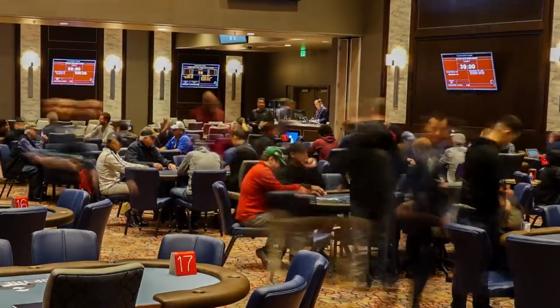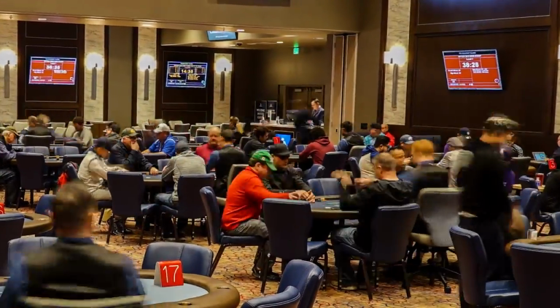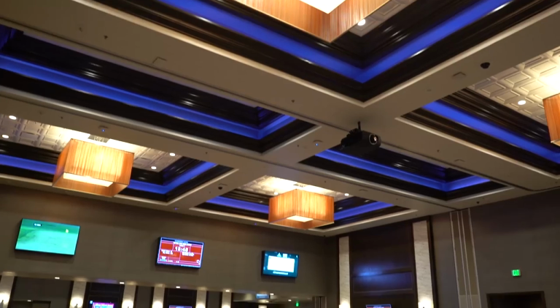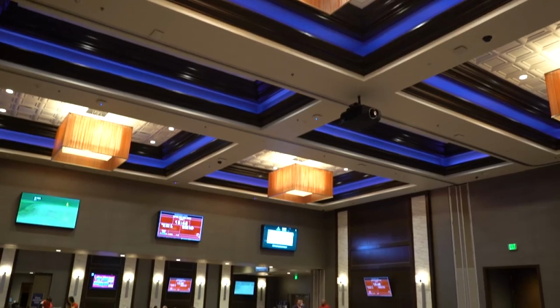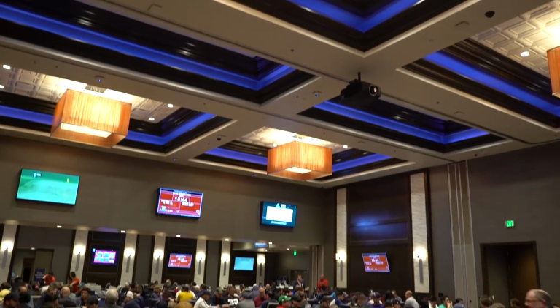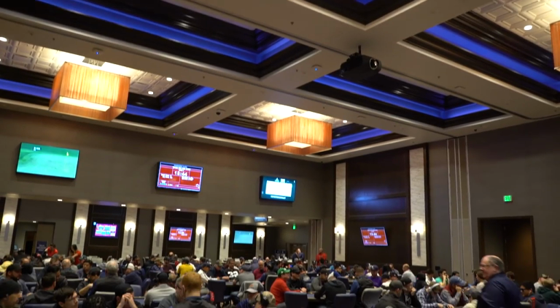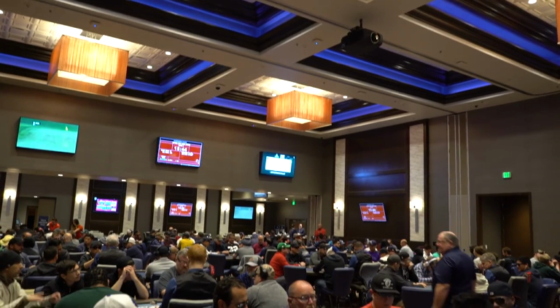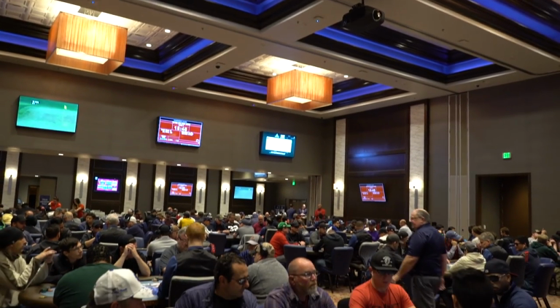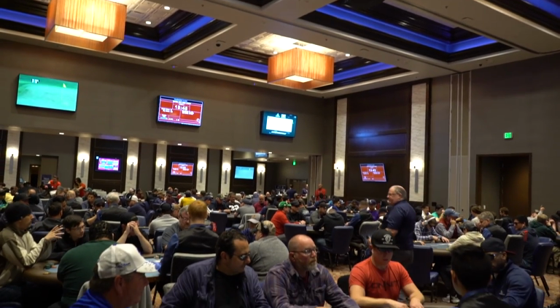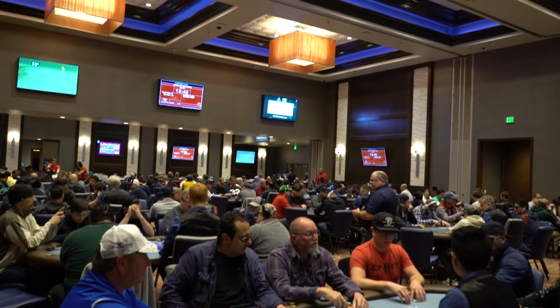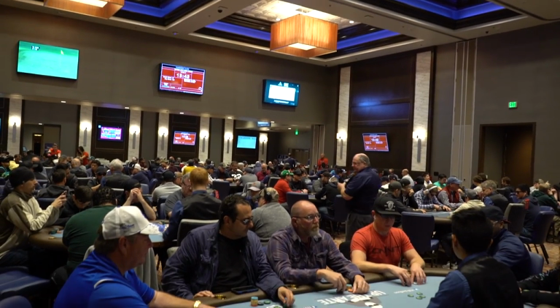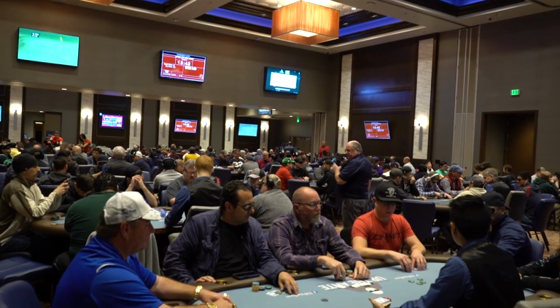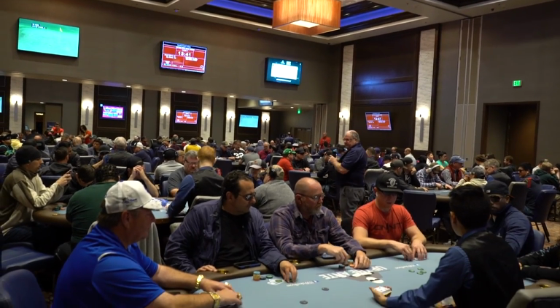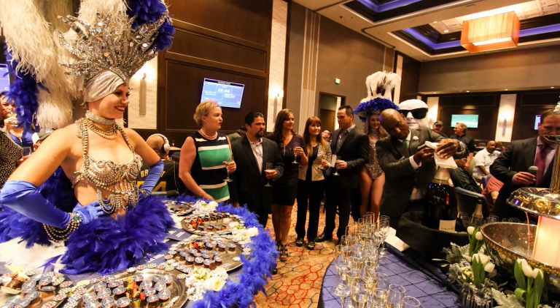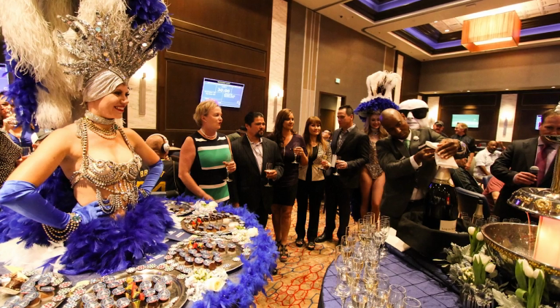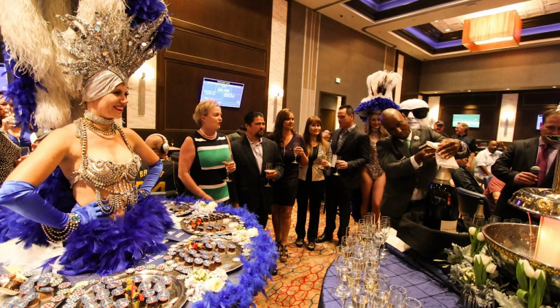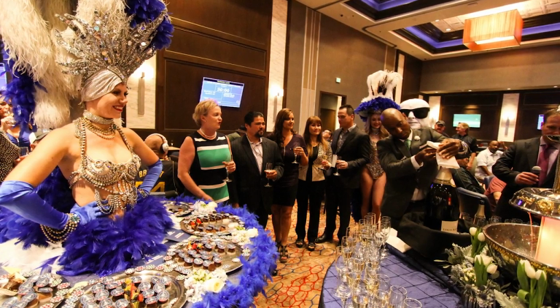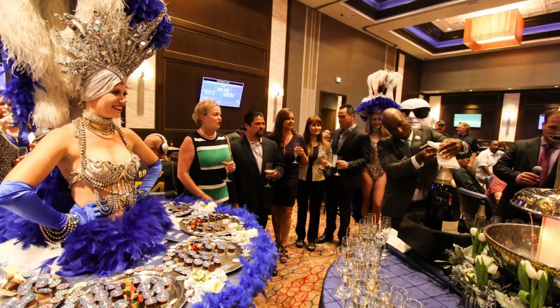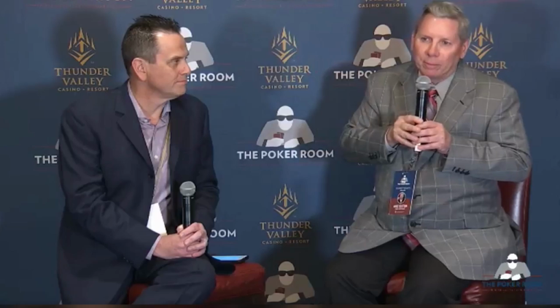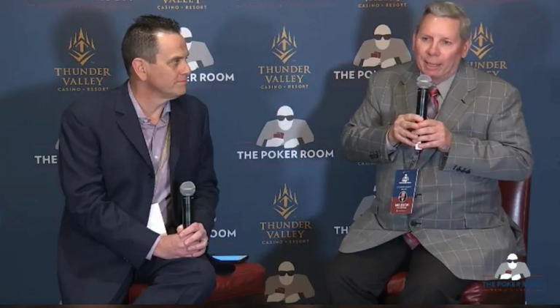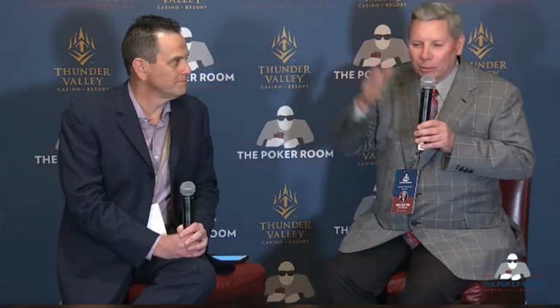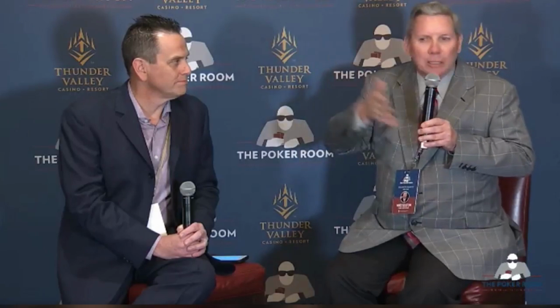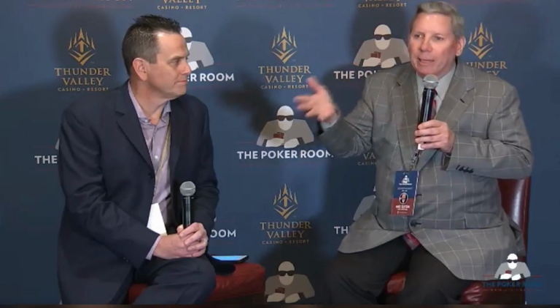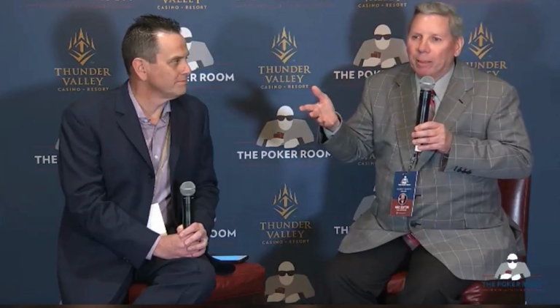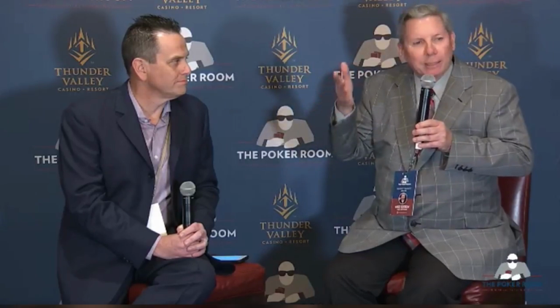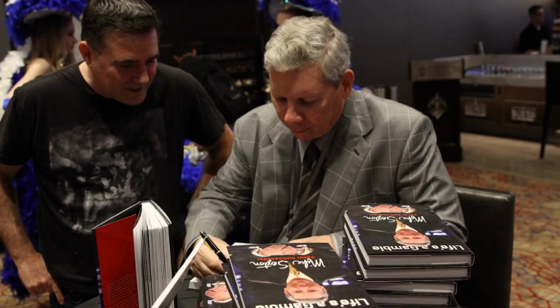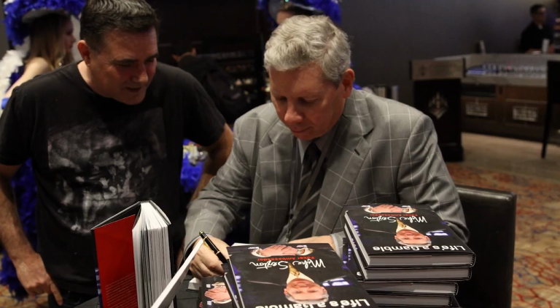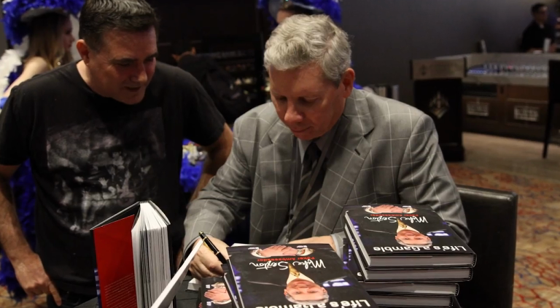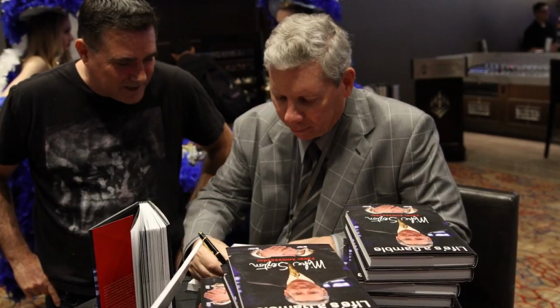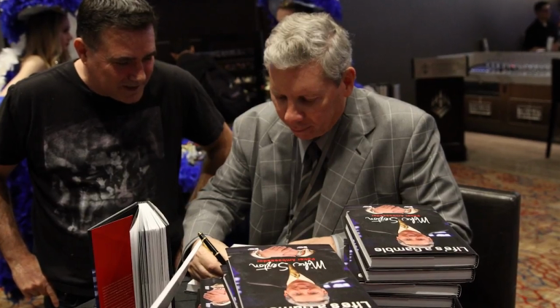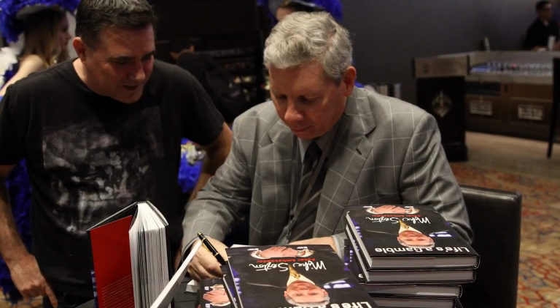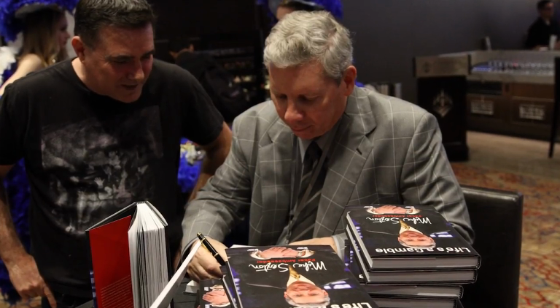We're able to go from 27 tables up to just about 50 by removing a wall. And during WPT Deep Stacks Thunder Valley, we also had our celebratory grand opening of the poker room, which included a book signing with Mike Sexton.